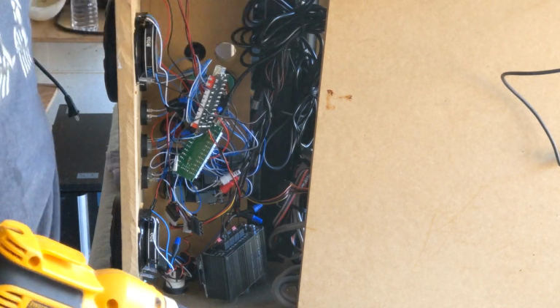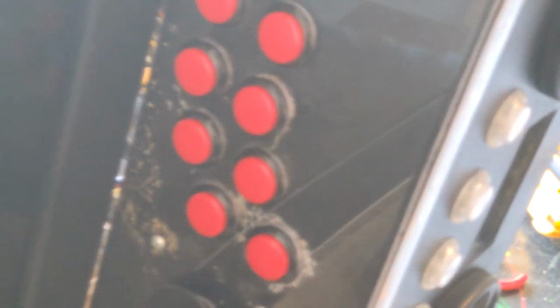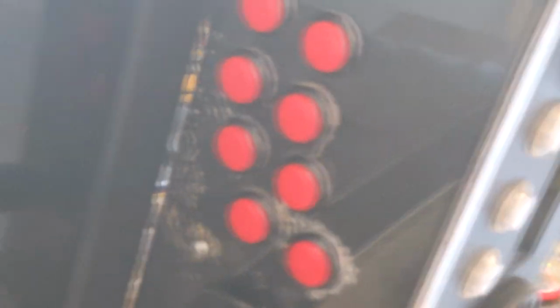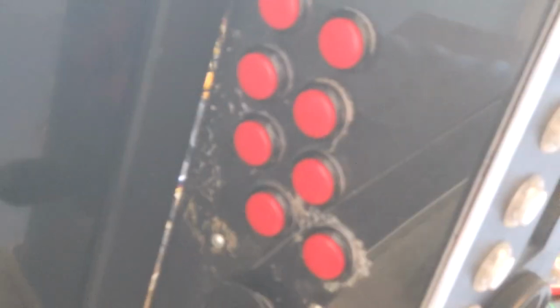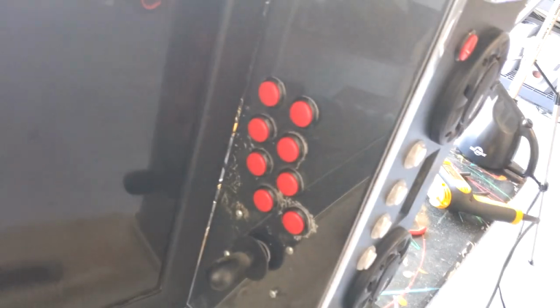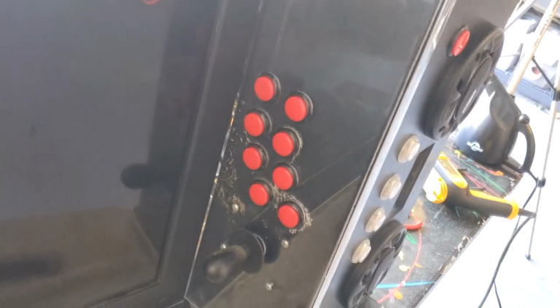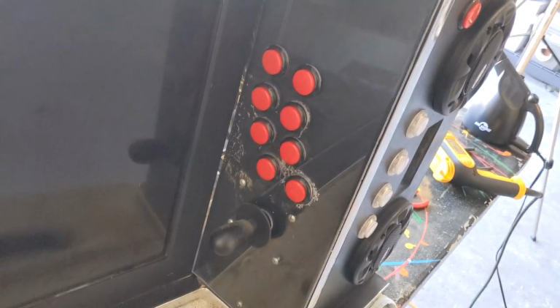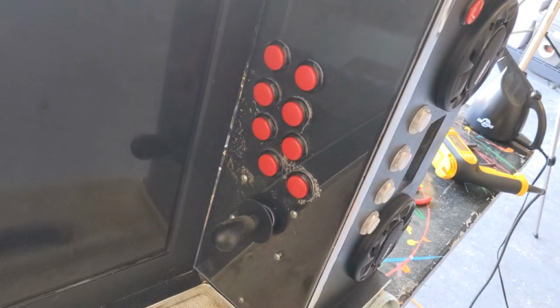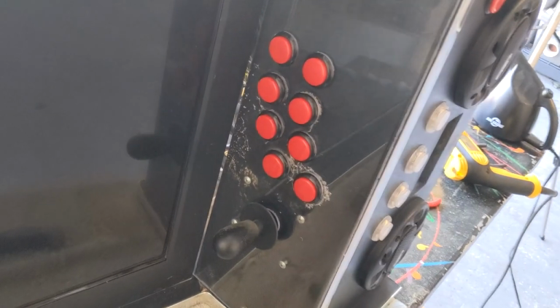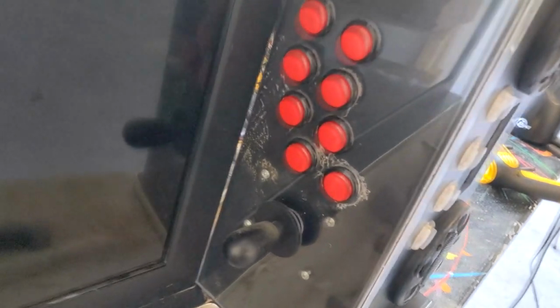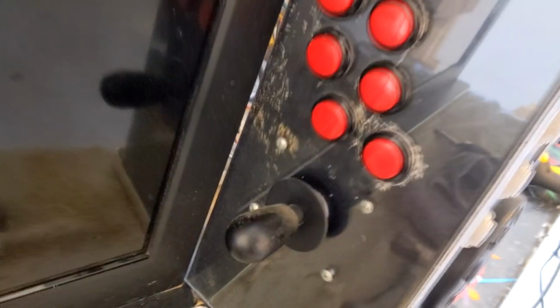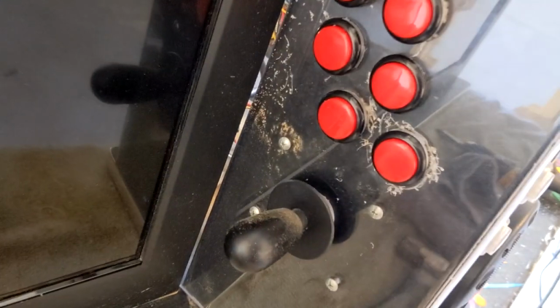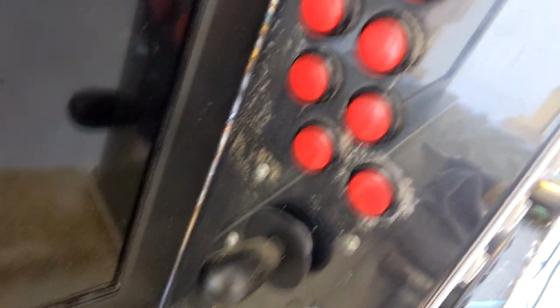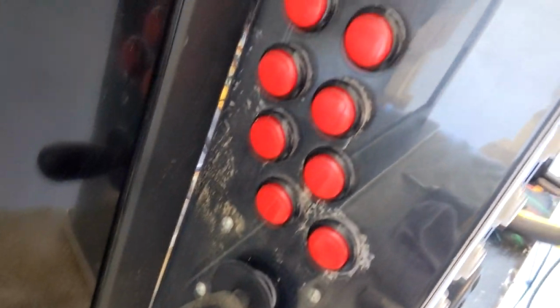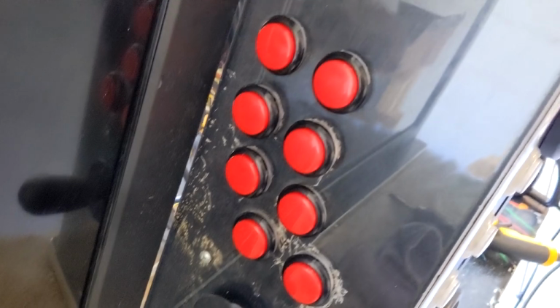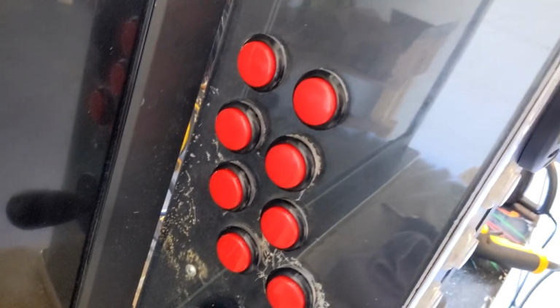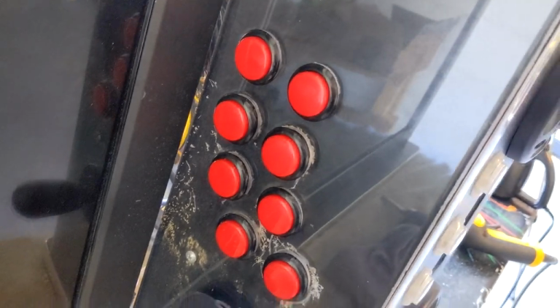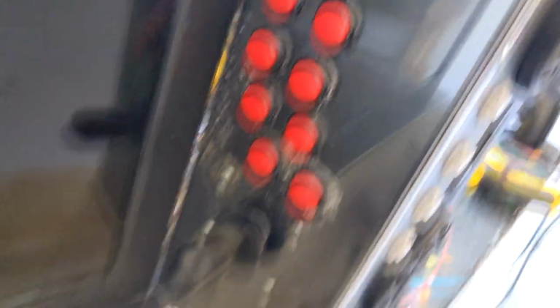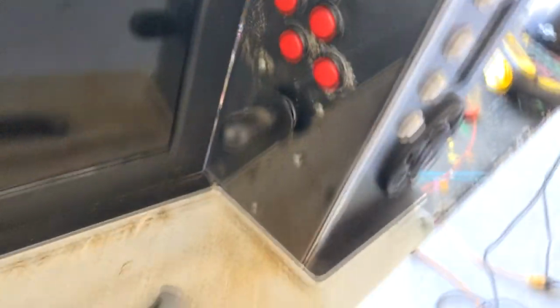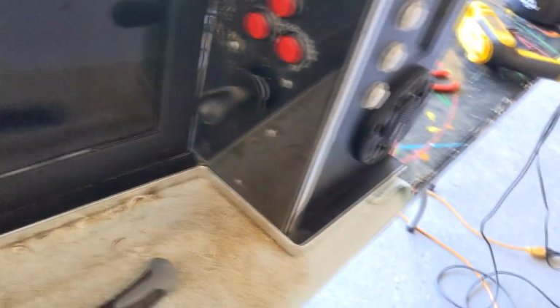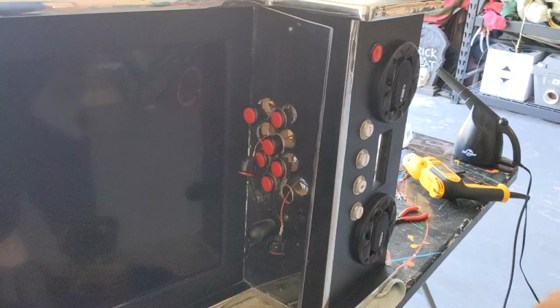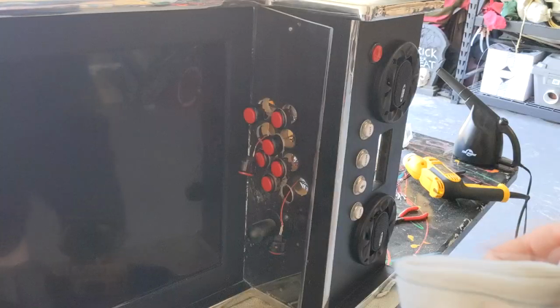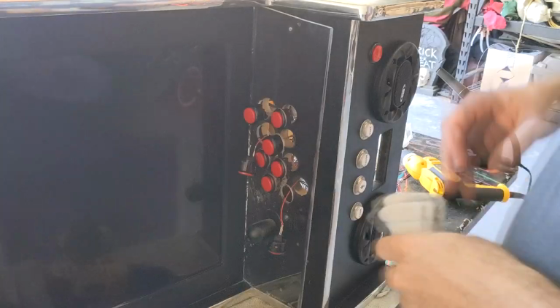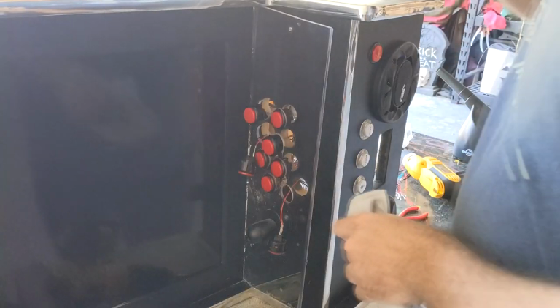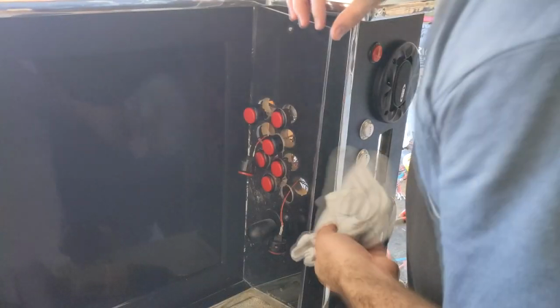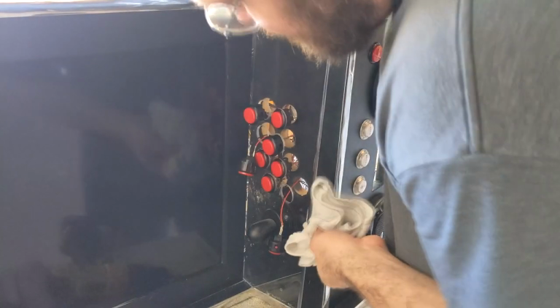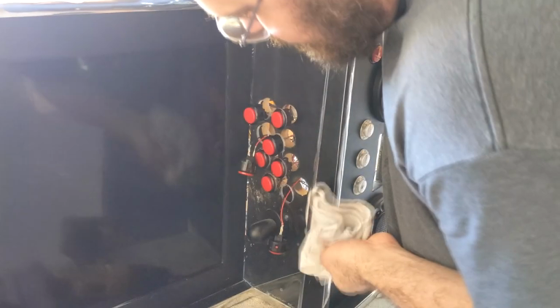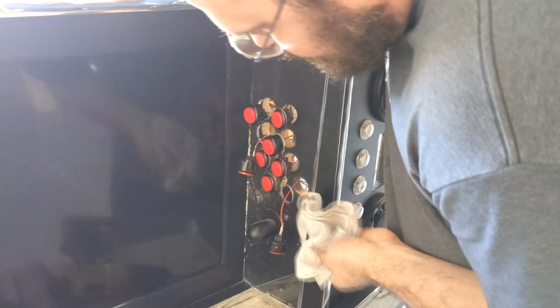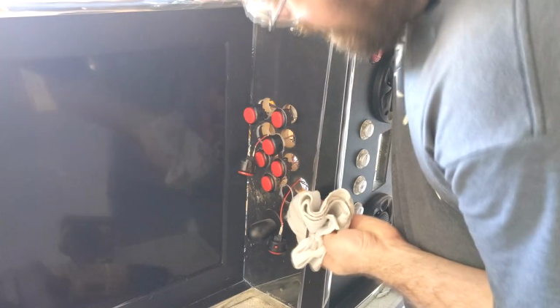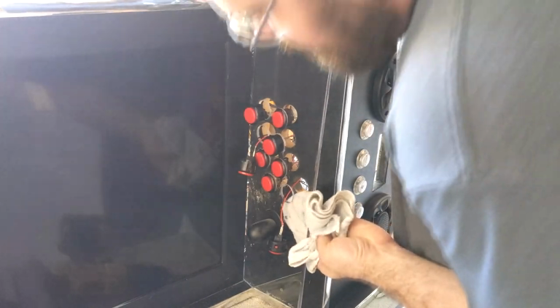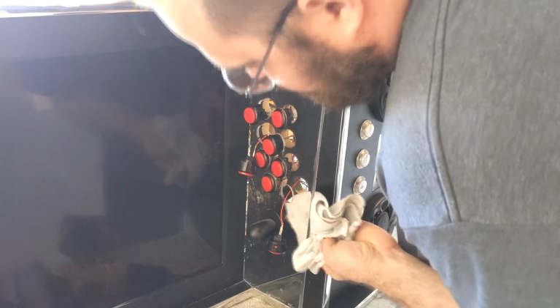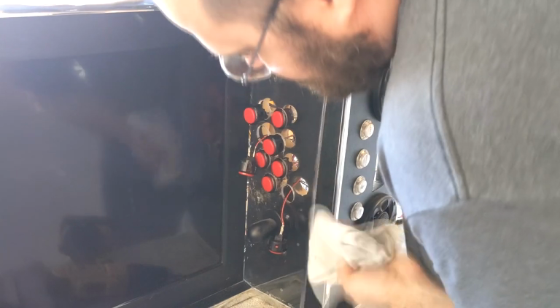This made a big mess under the acrylic panel. I unscrewed the panel and cleaned all the saw dust and acrylic plastic pieces.